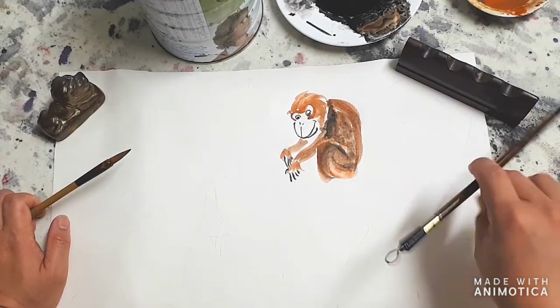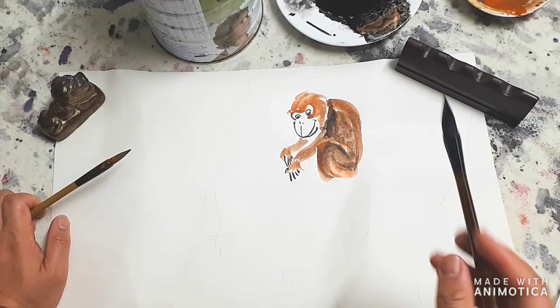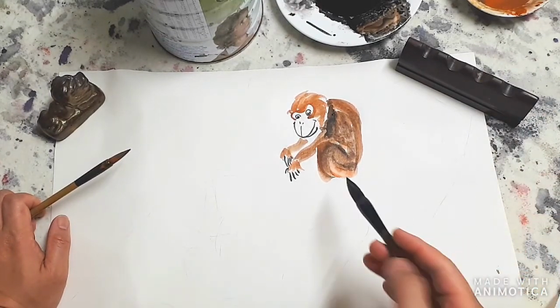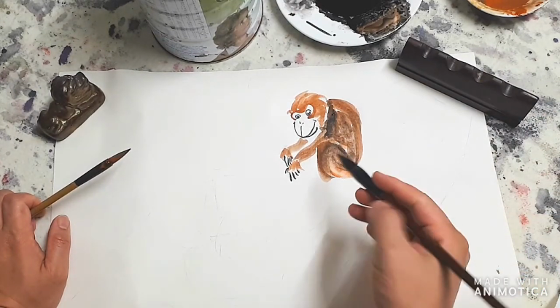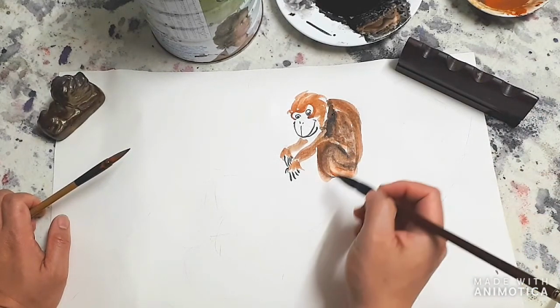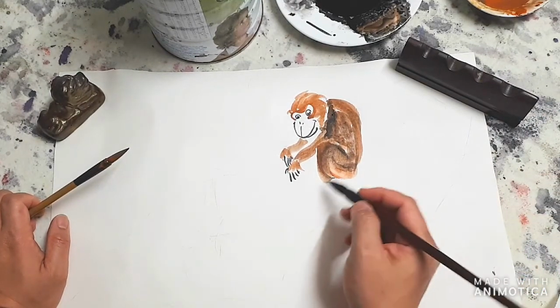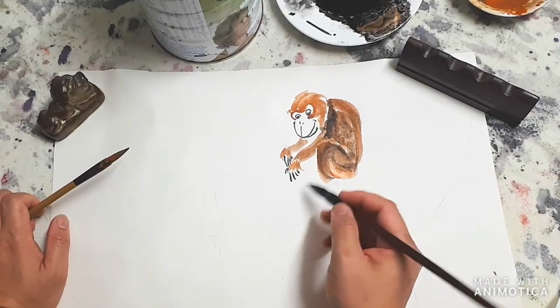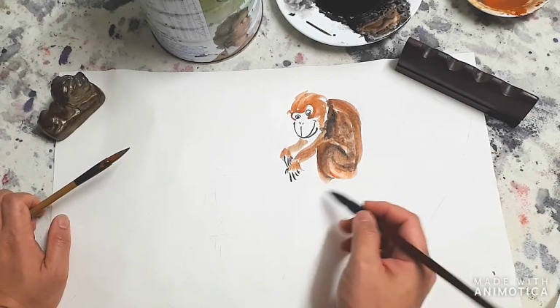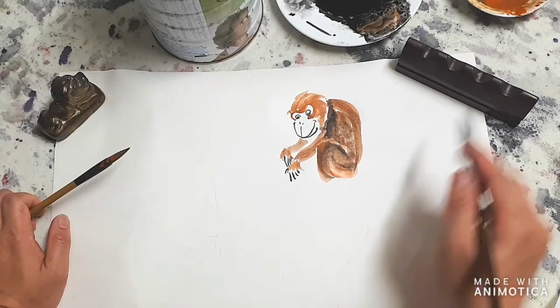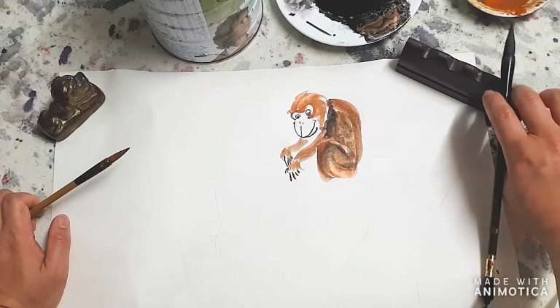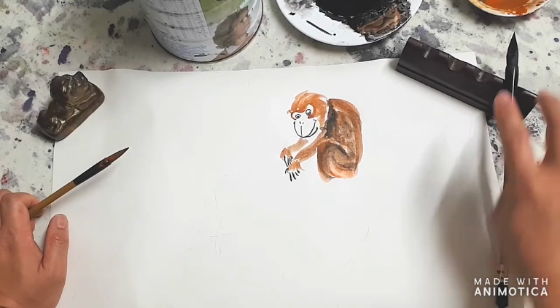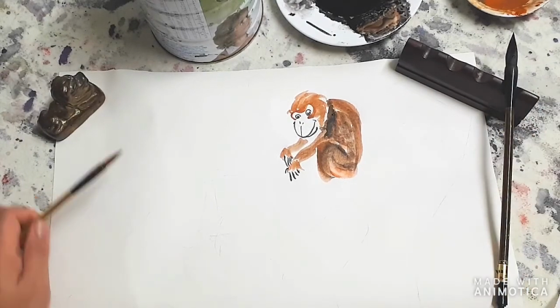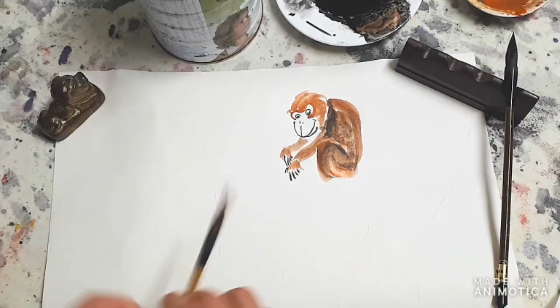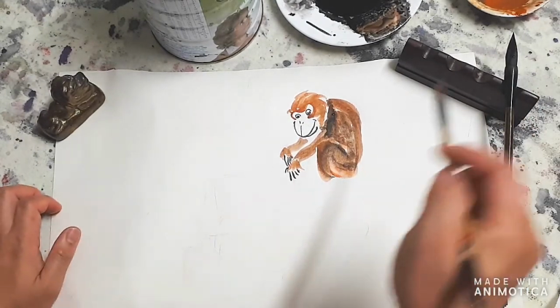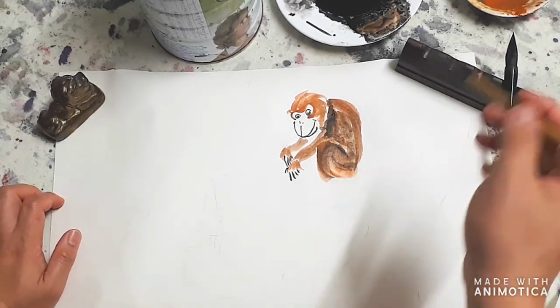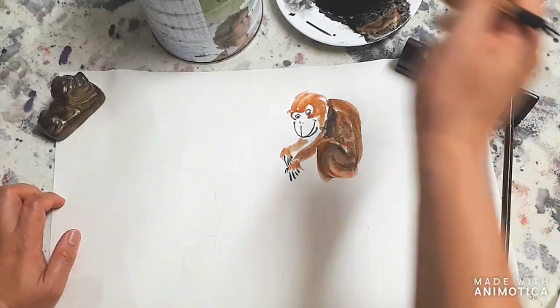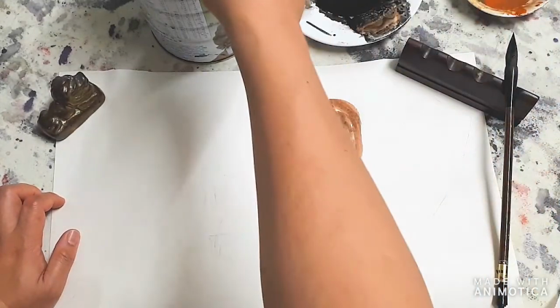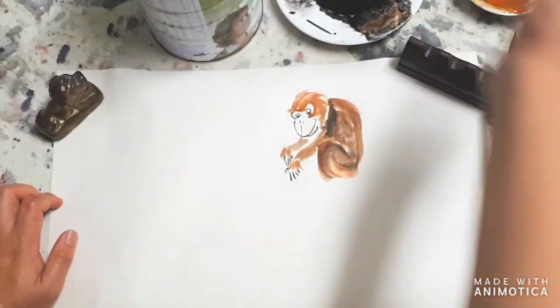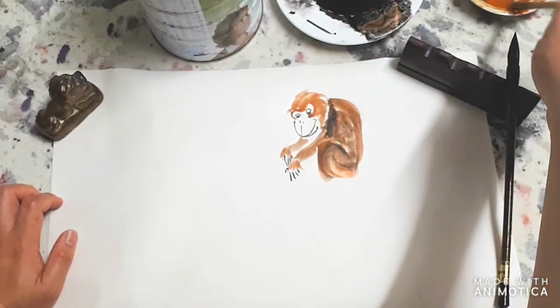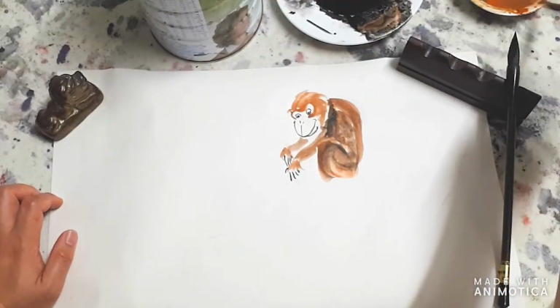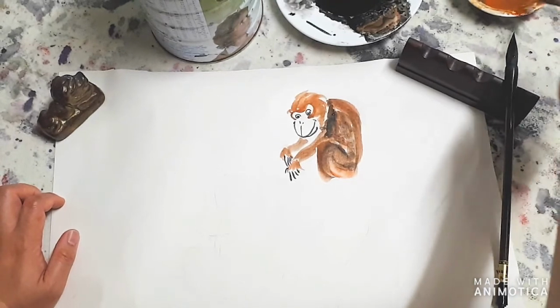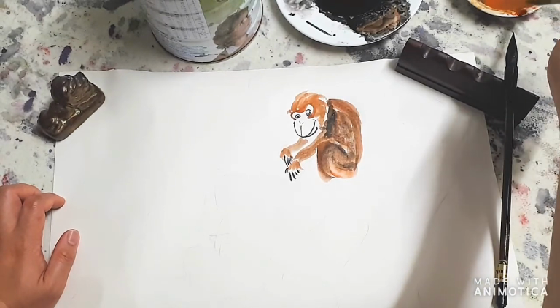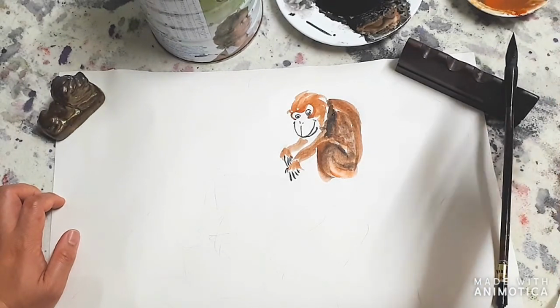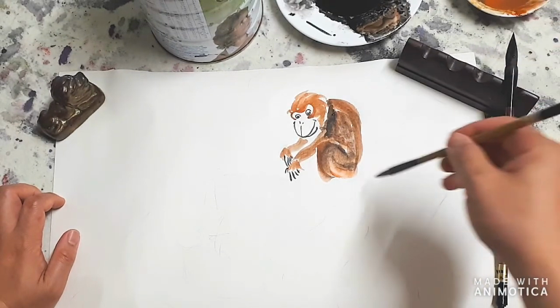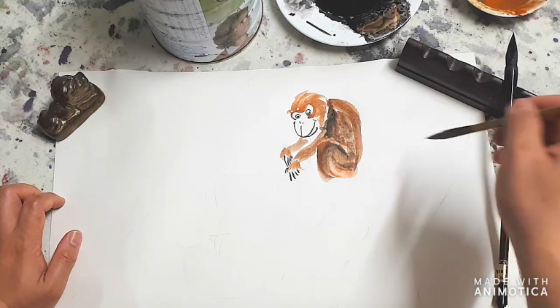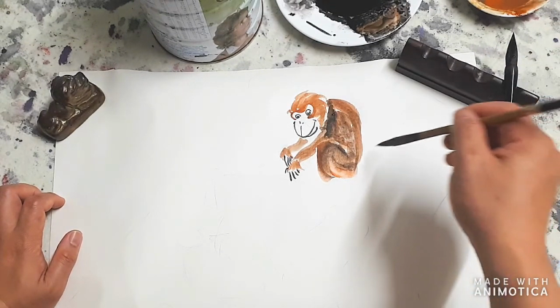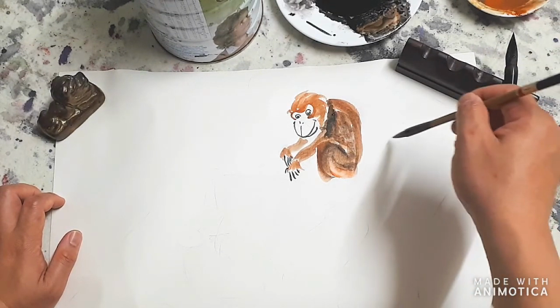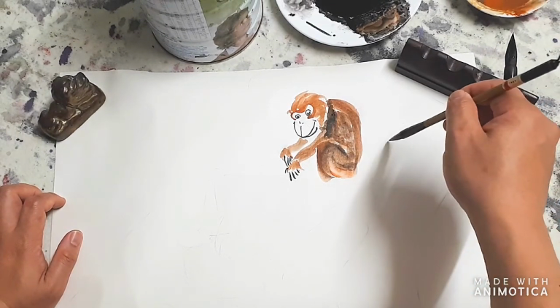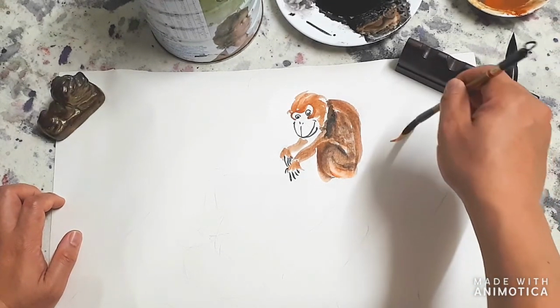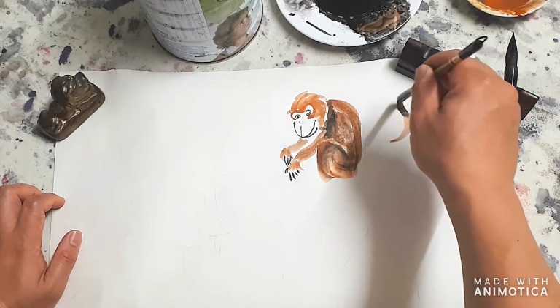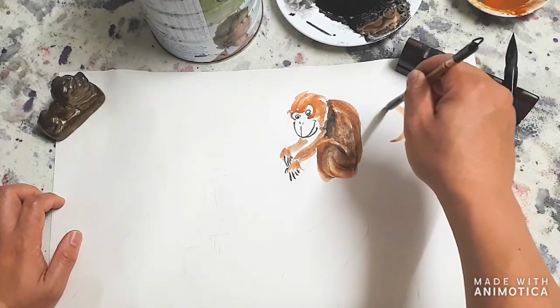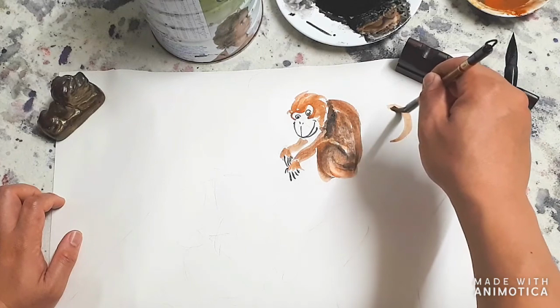Here we're going to put in some leaves to cover the legs, so we don't need to do too much of the feet for now. We'll have the tail coming out like so.